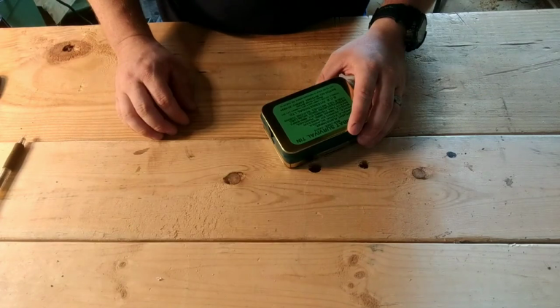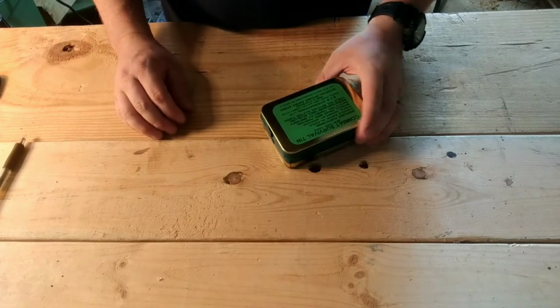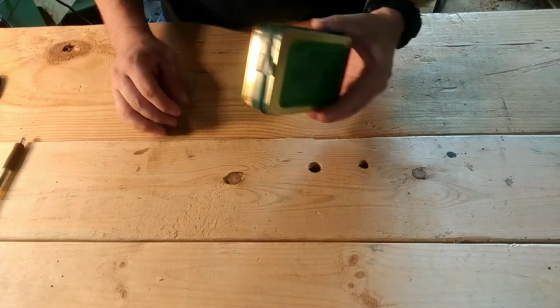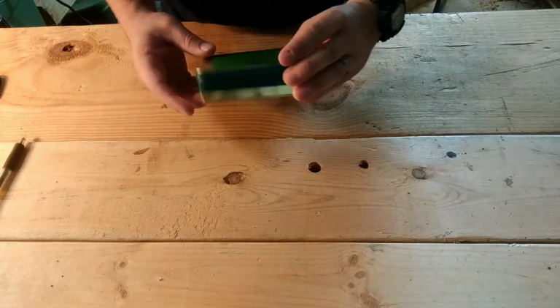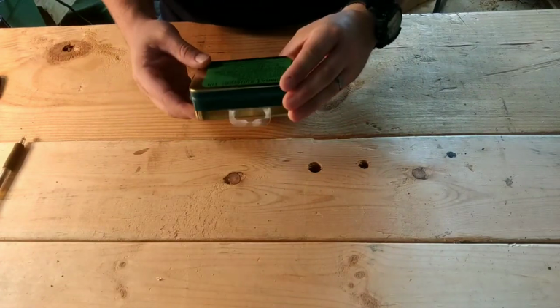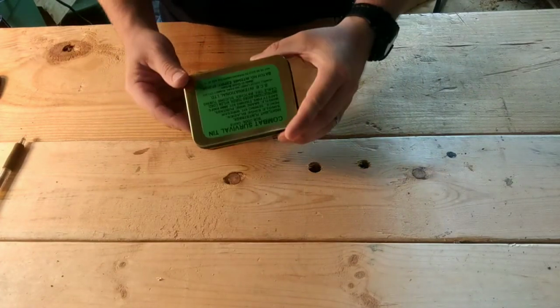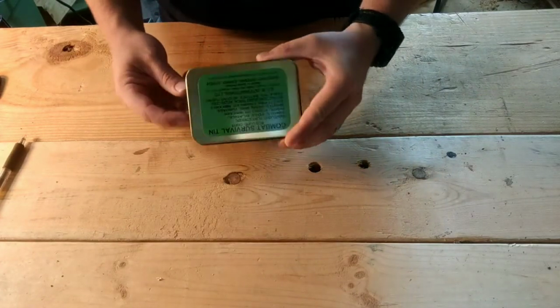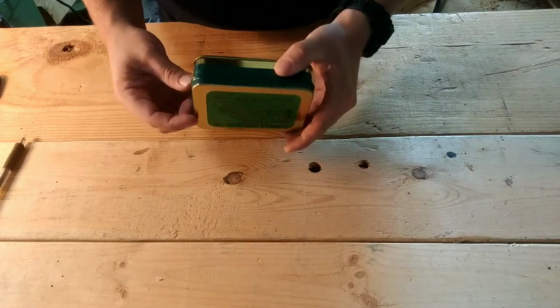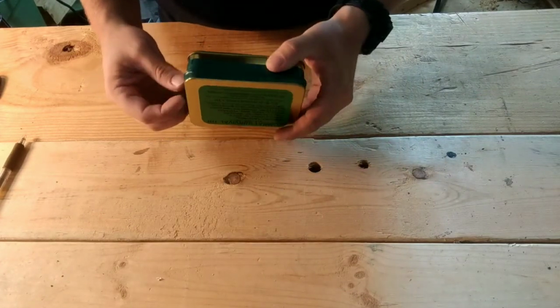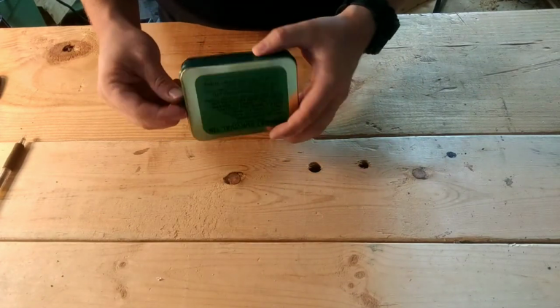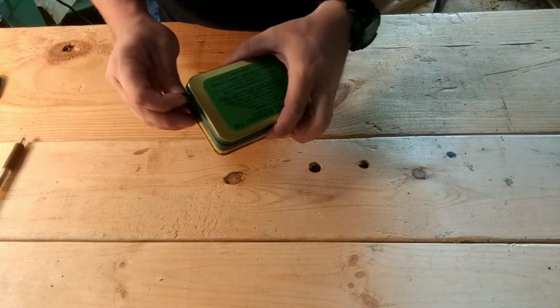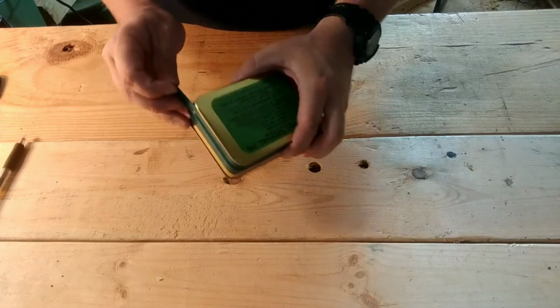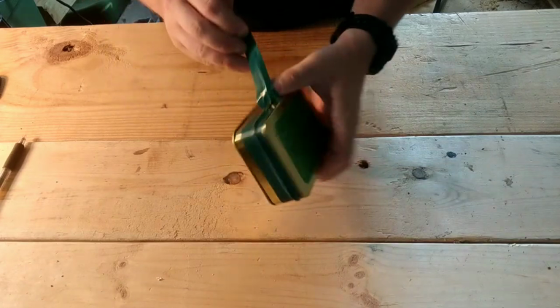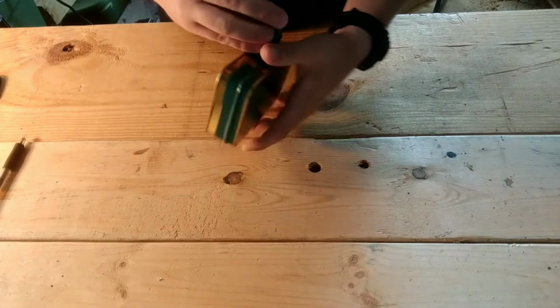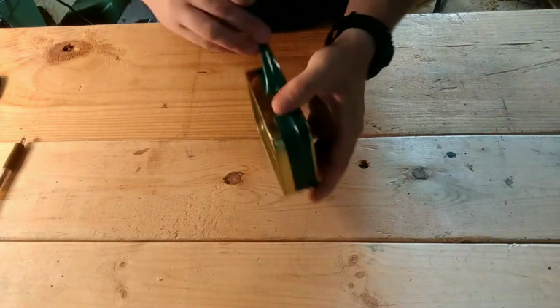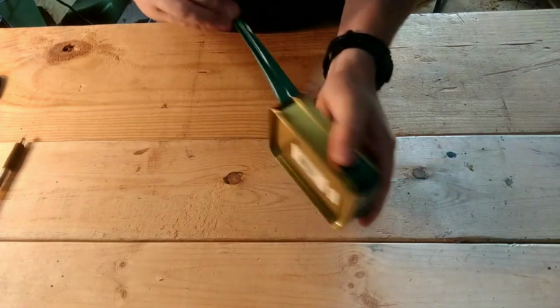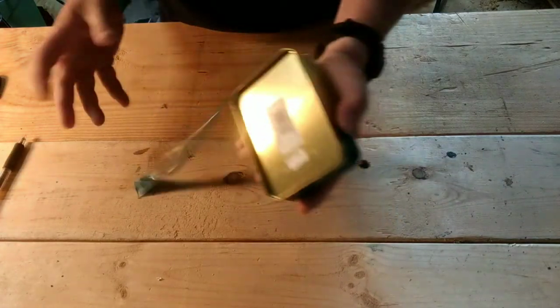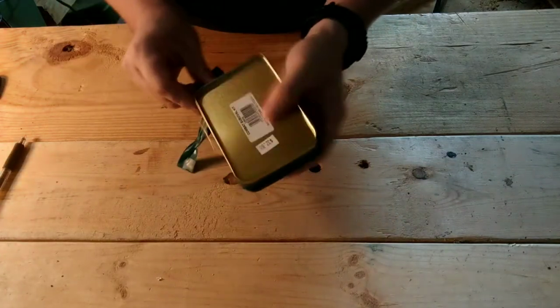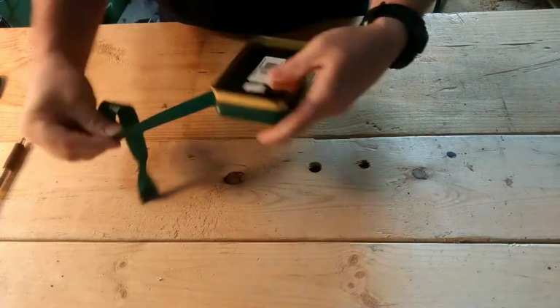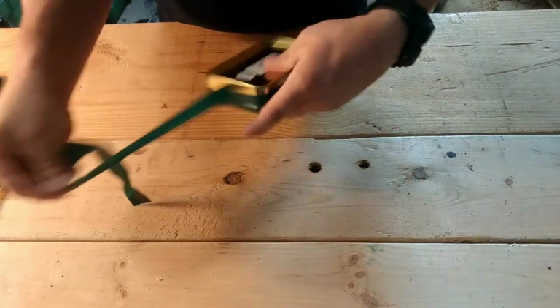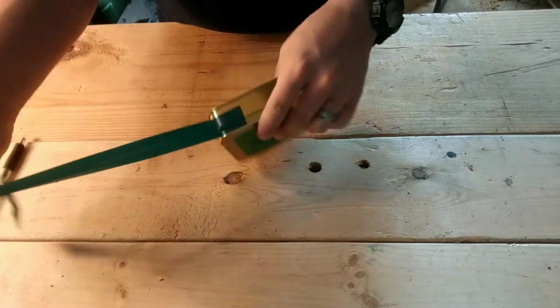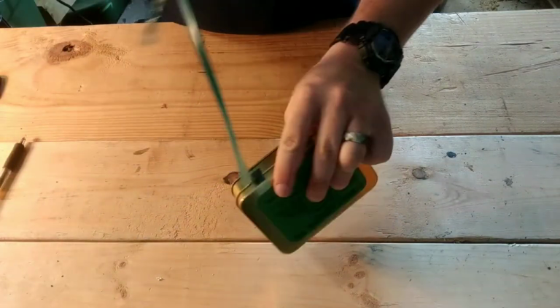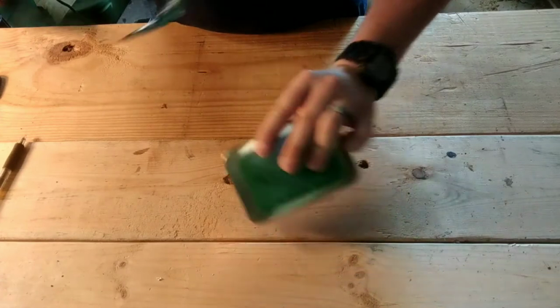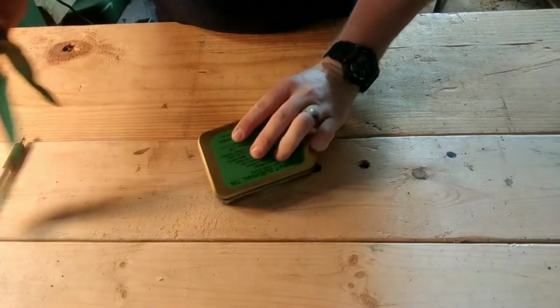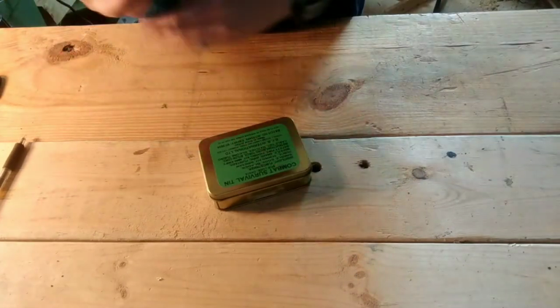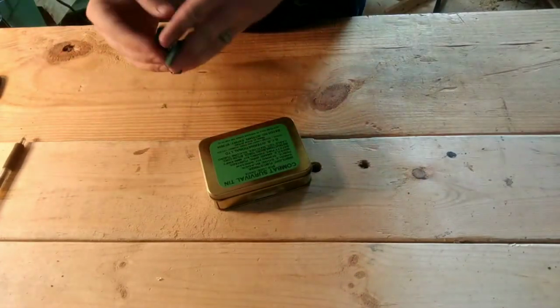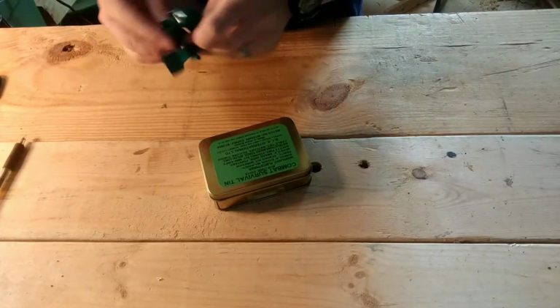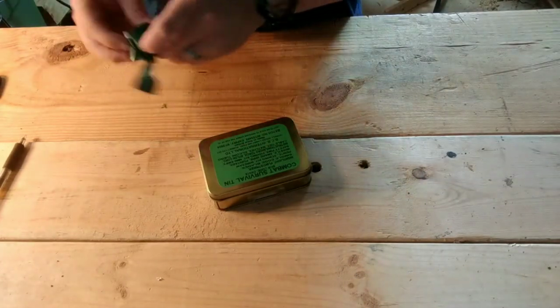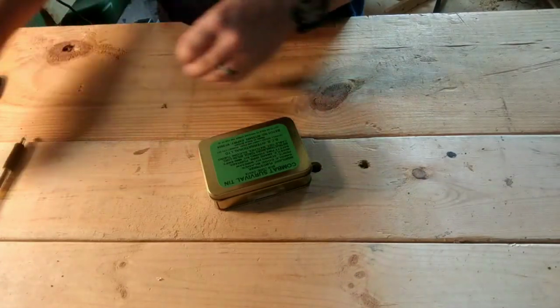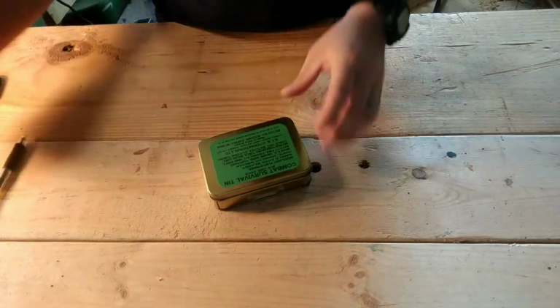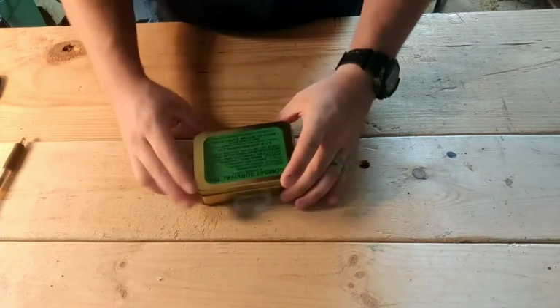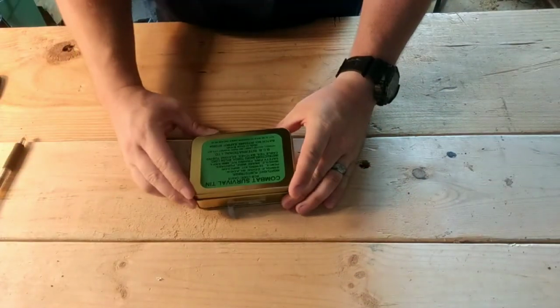Next we're obviously going to open it up. This thing retails for about 35 bucks. It's got a nice - looks like electrical tape on the outside. I'll try and keep this one short and simple to the point.